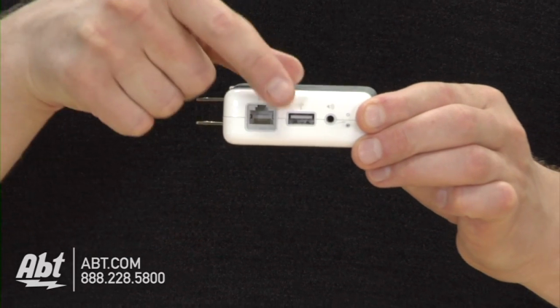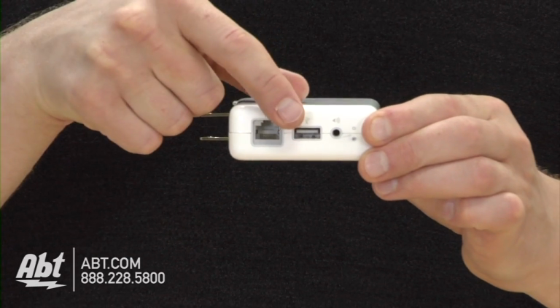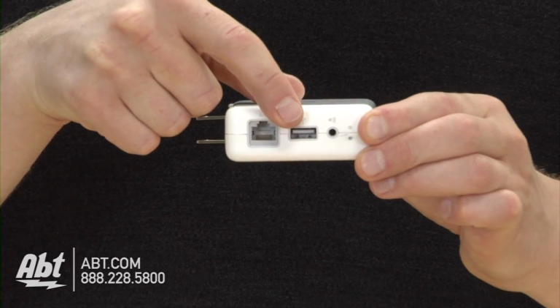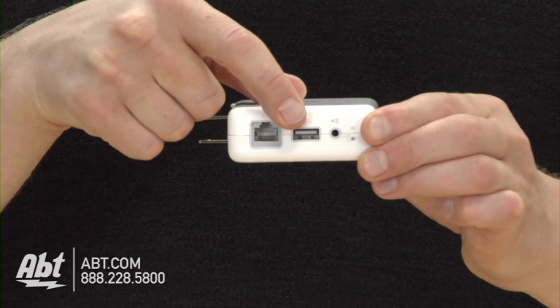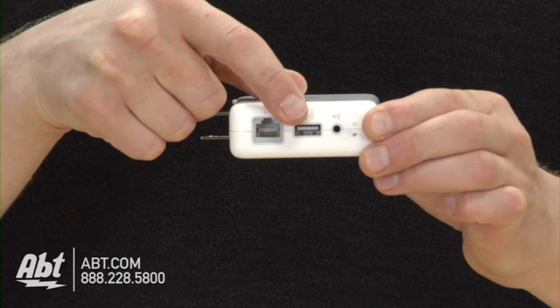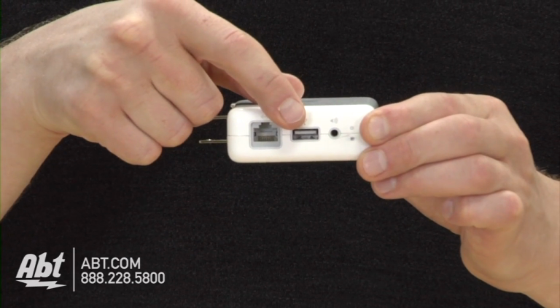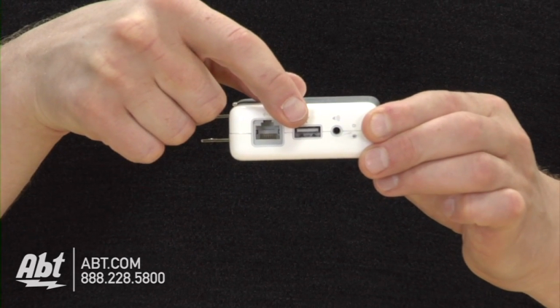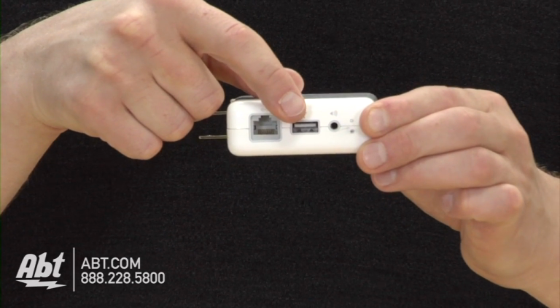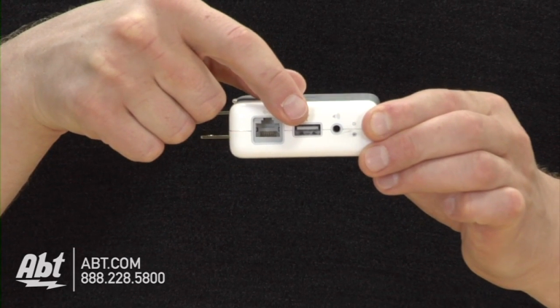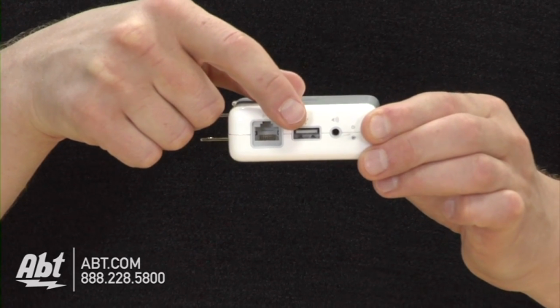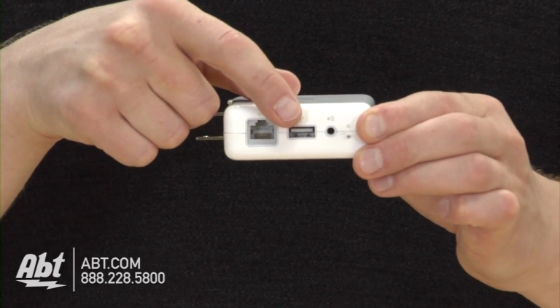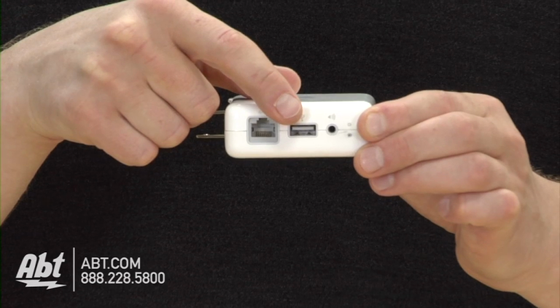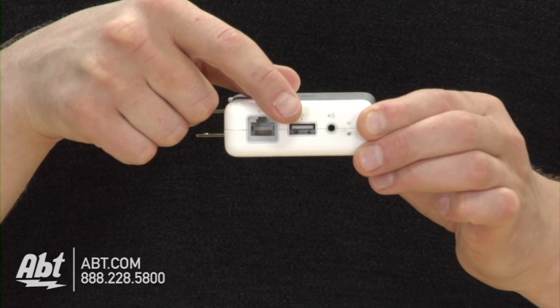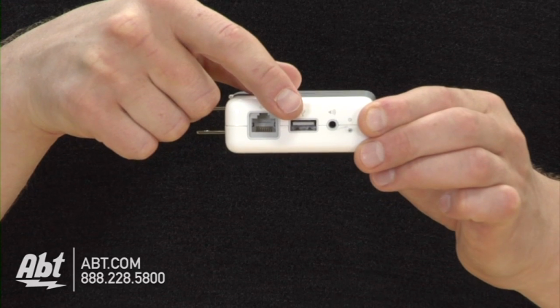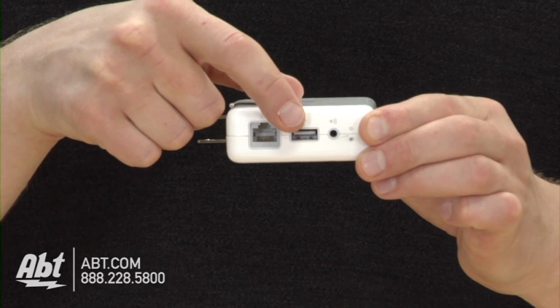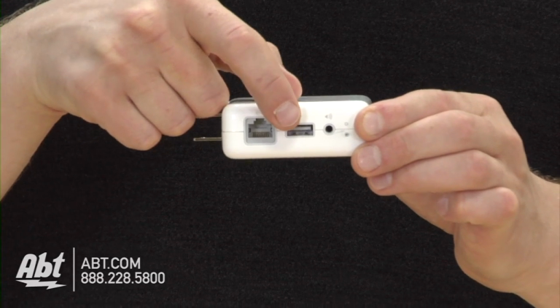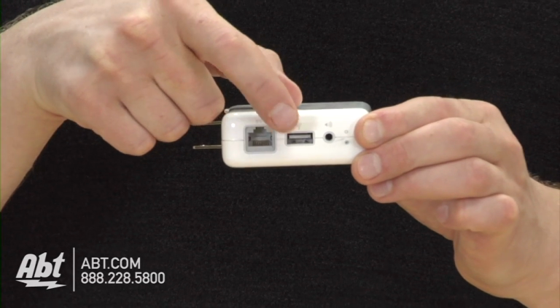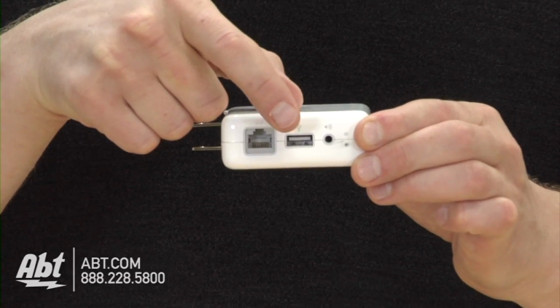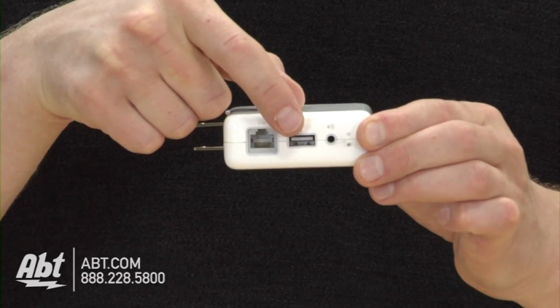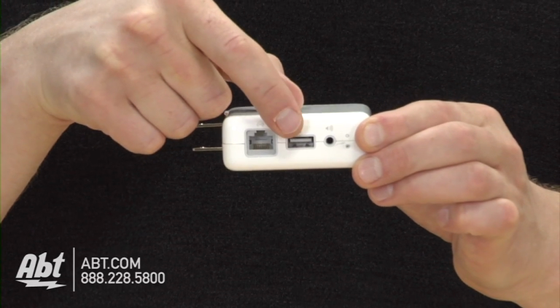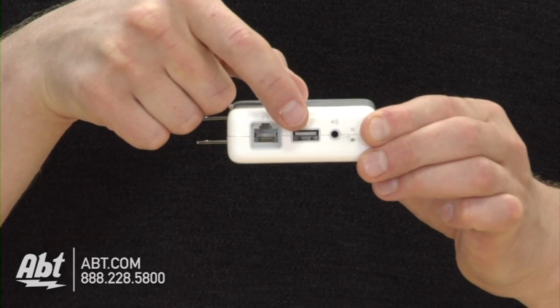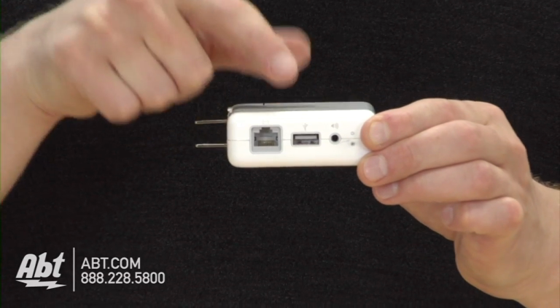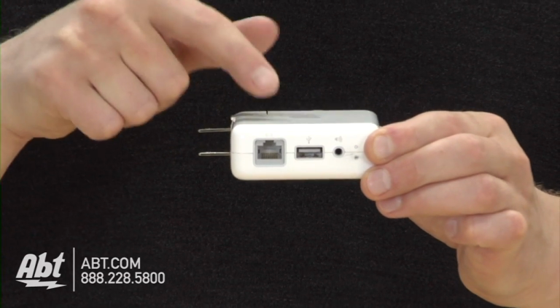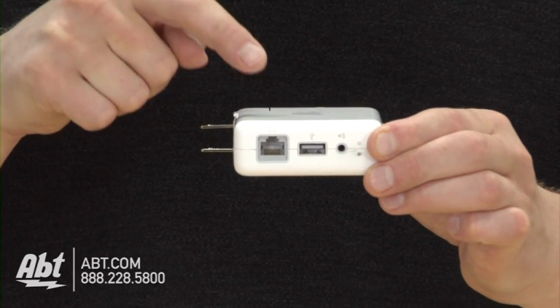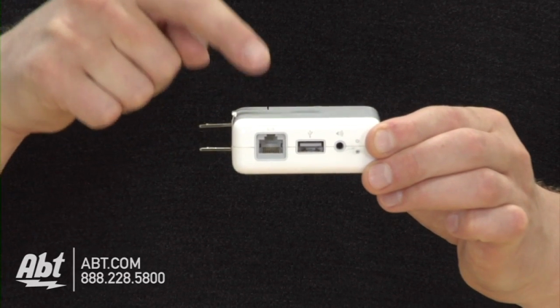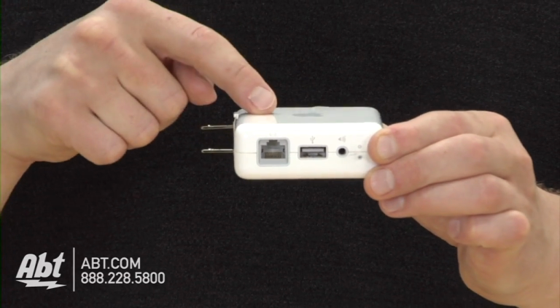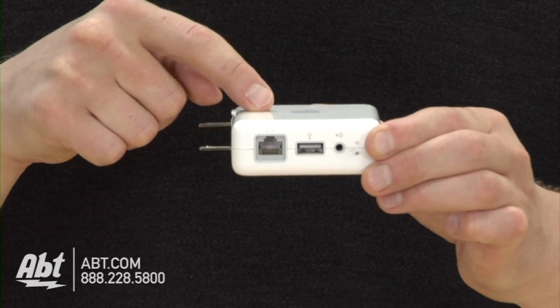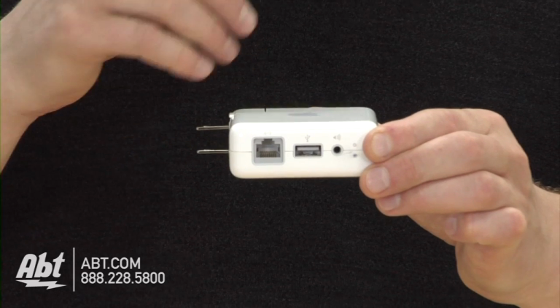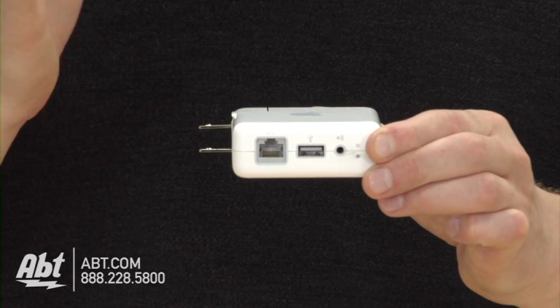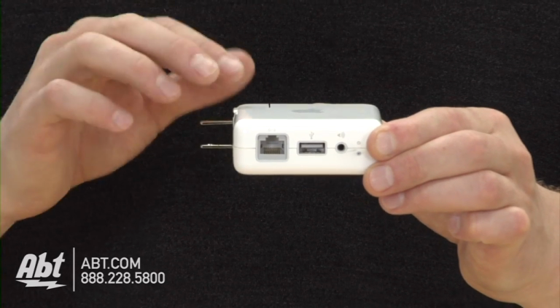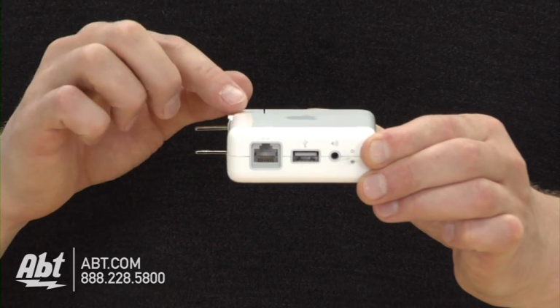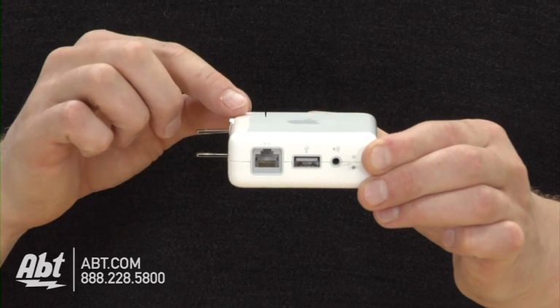There's also a USB port. Let's say you already have wireless internet, but you have a printer that's not wireless — you could plug your printer into that port. This will join your existing network, and boom, that printer is now wireless.